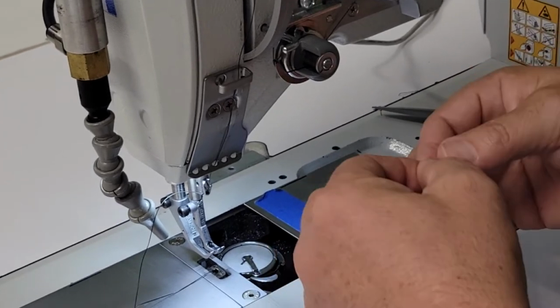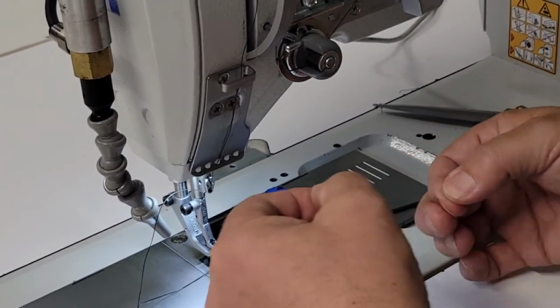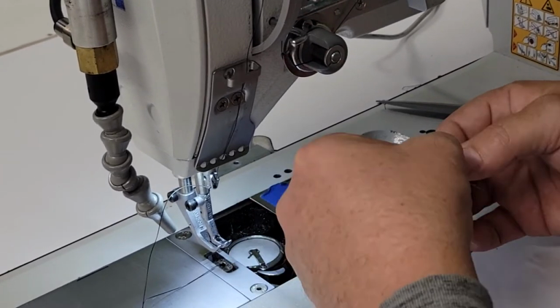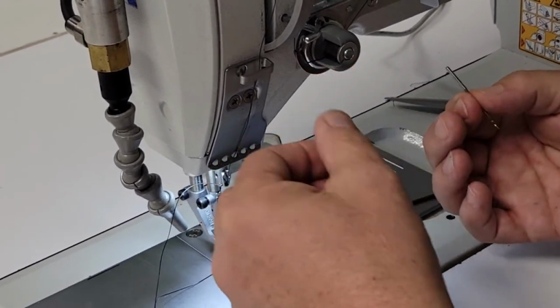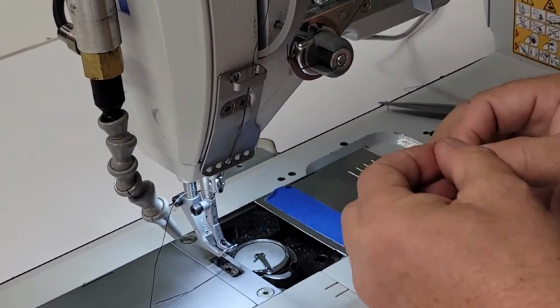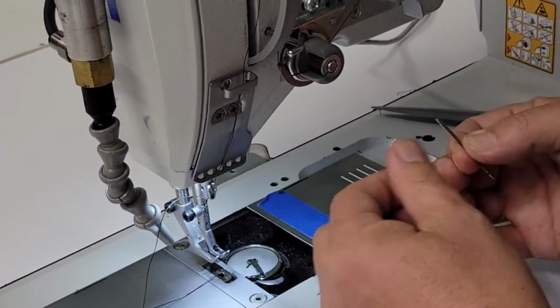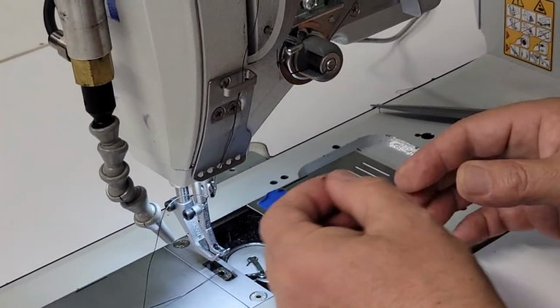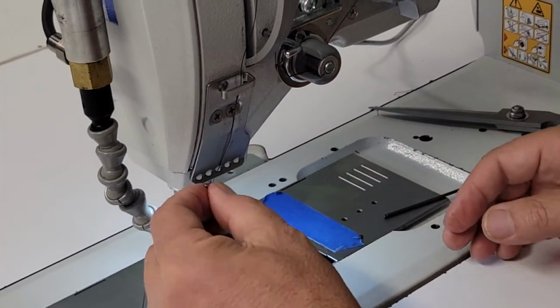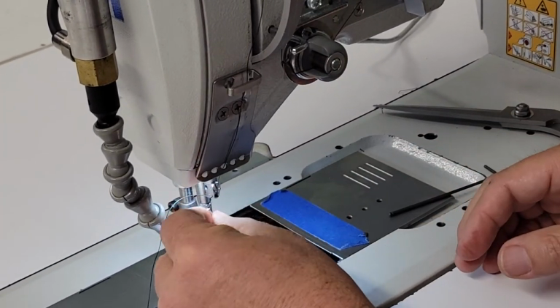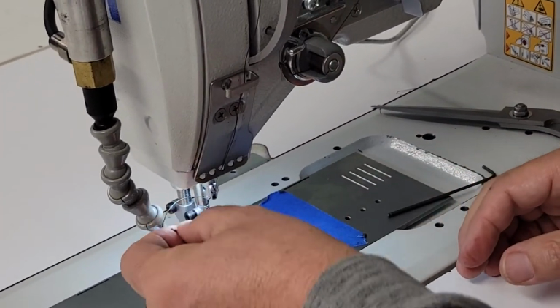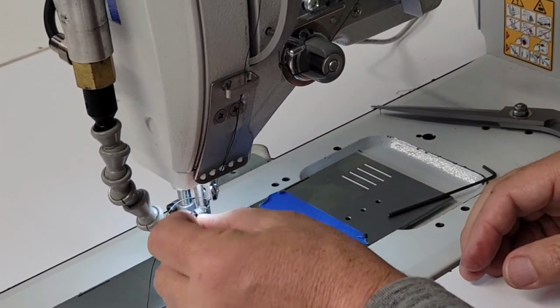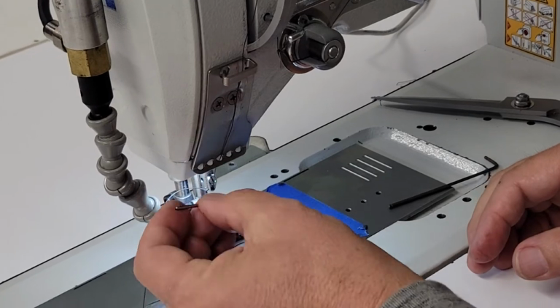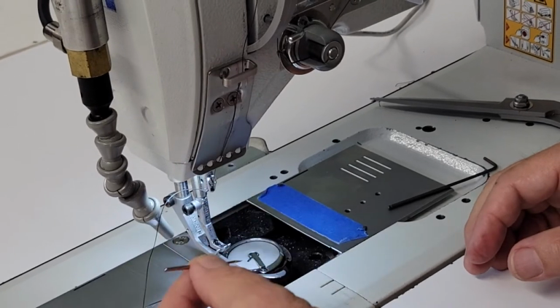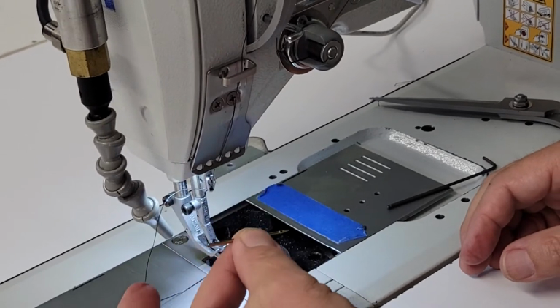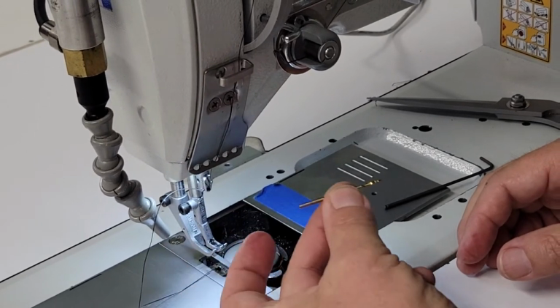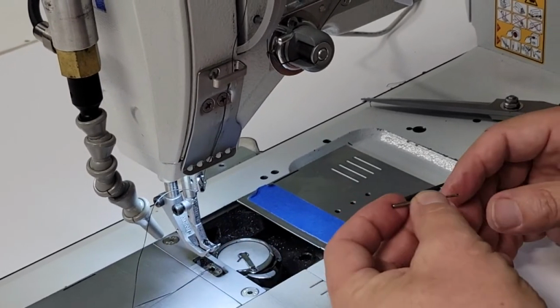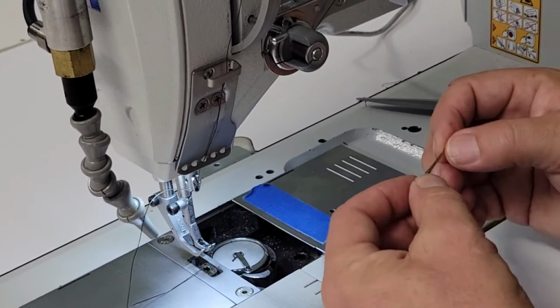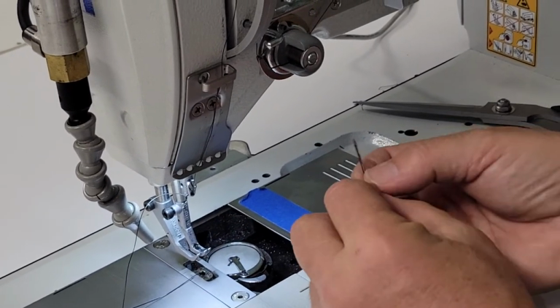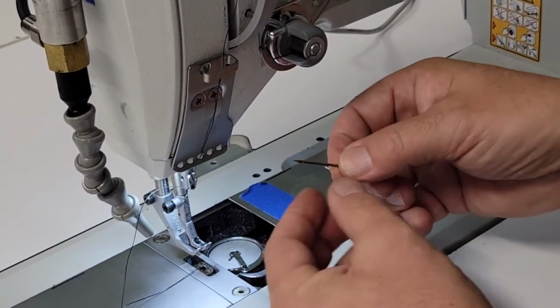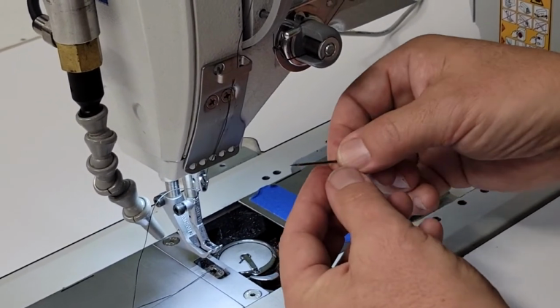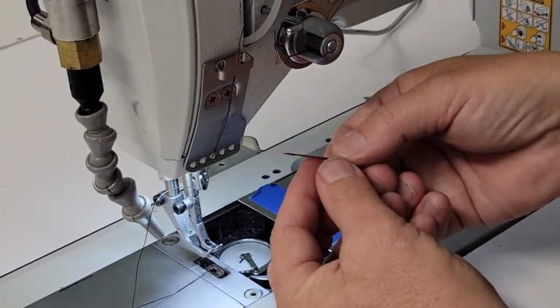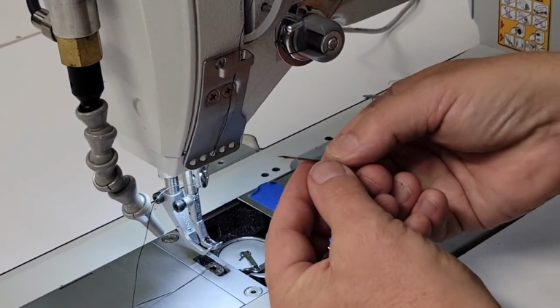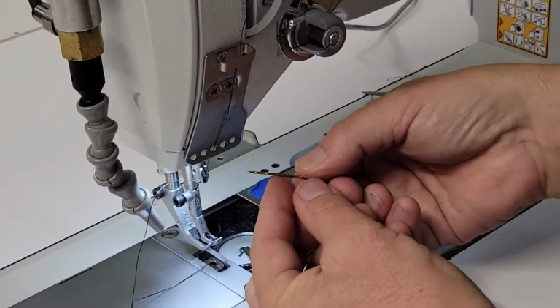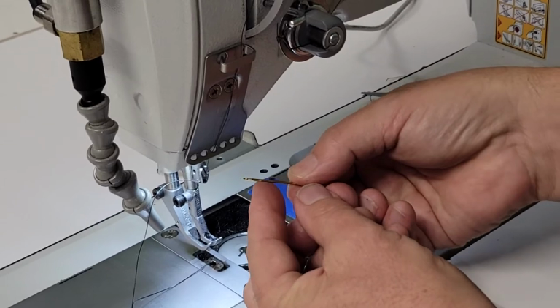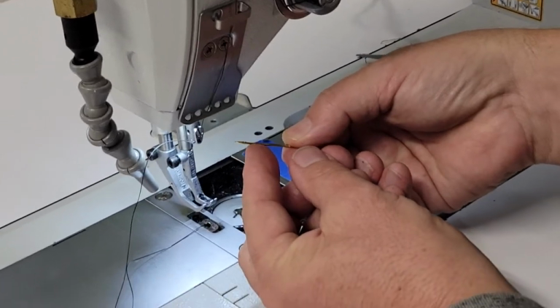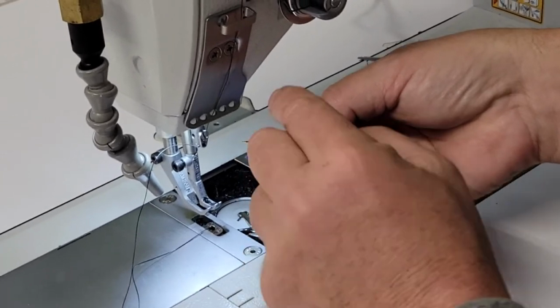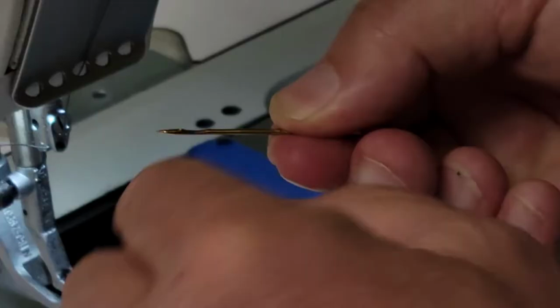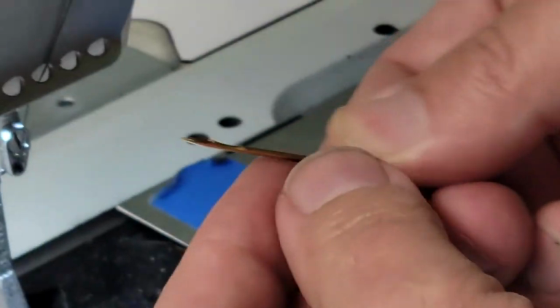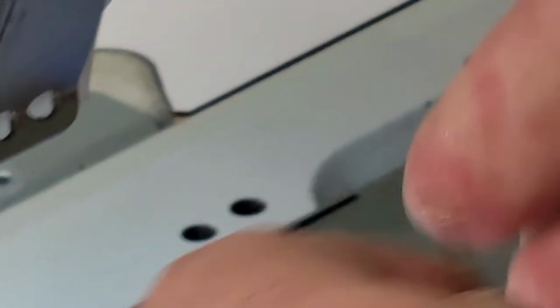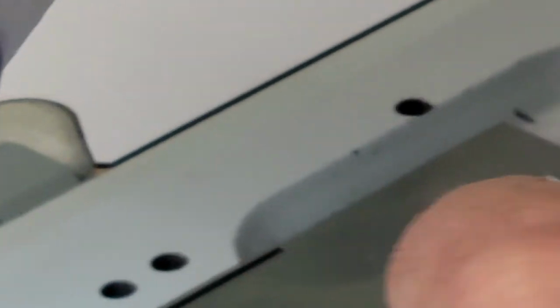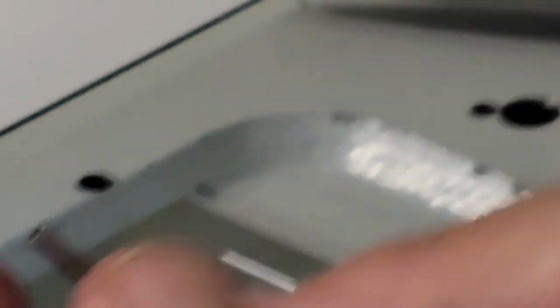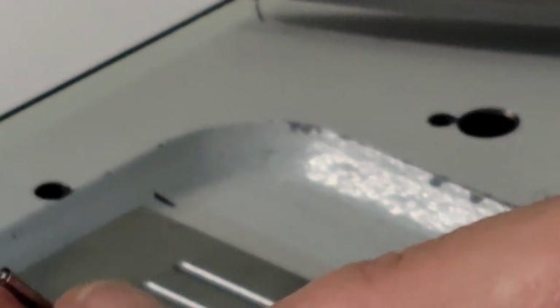First item of troubleshooting is to replace the needle if something's working funny. Can you identify the scarf? The scarf, if you can see it, is the cut out area on the needle that should be facing to the right.